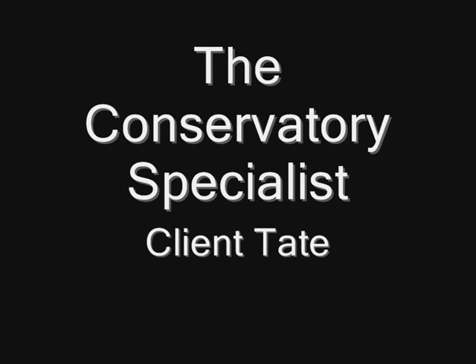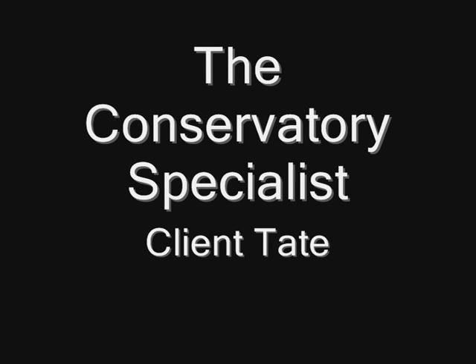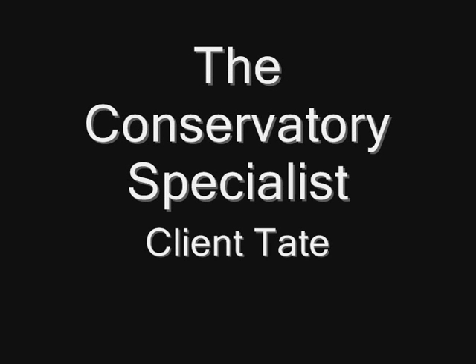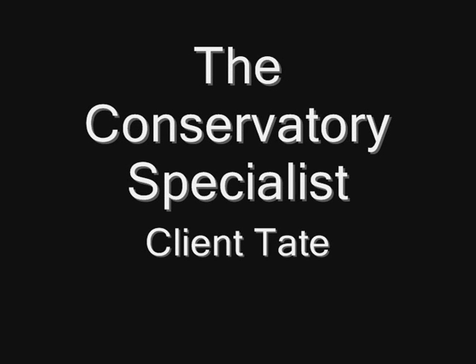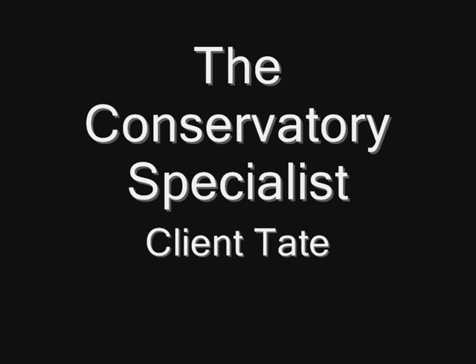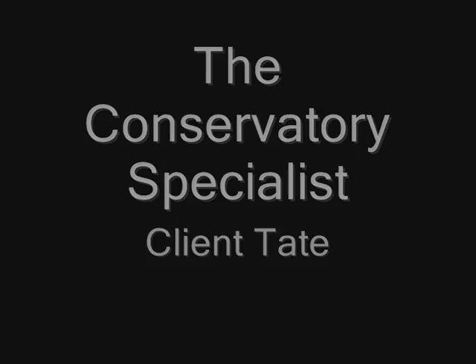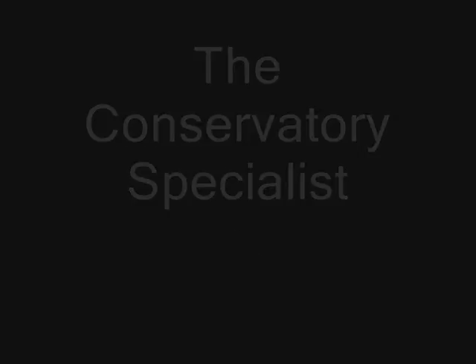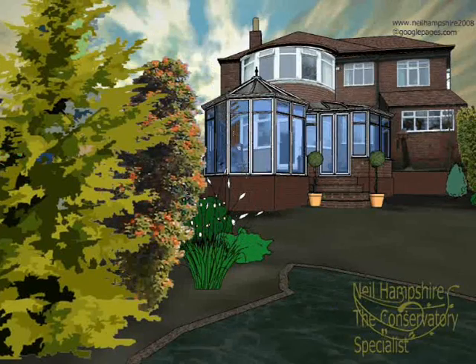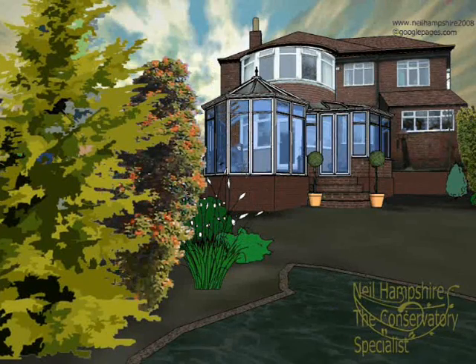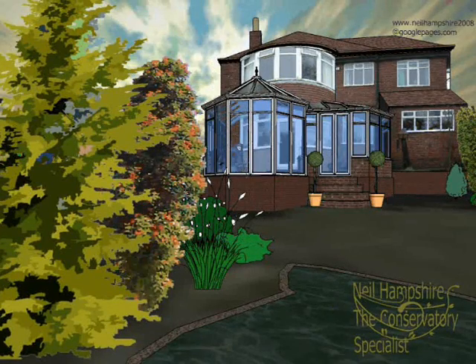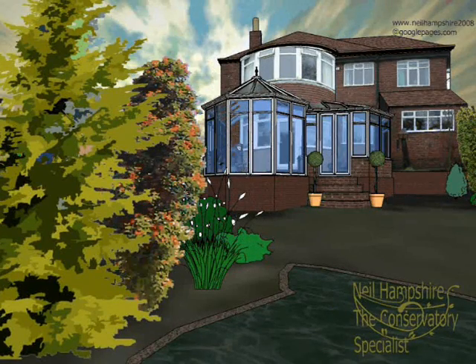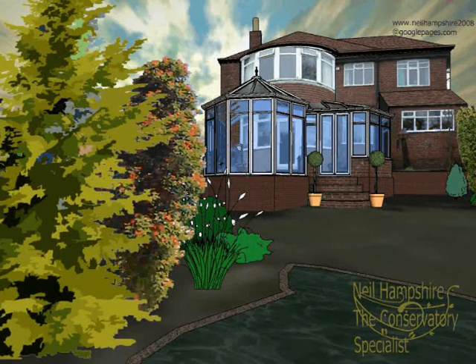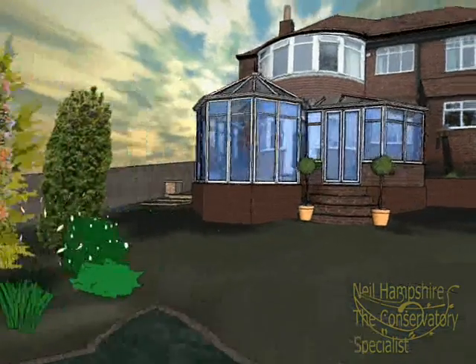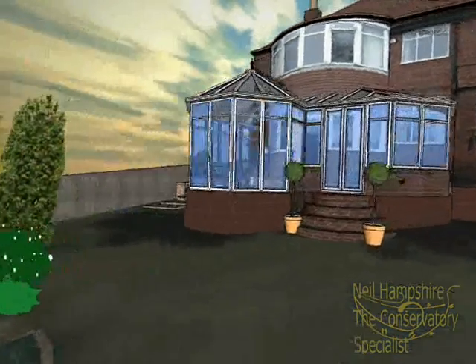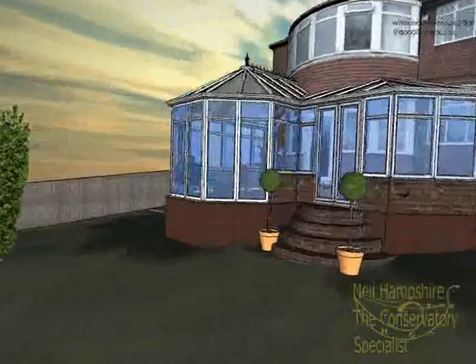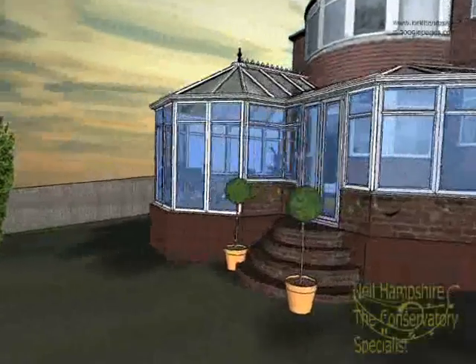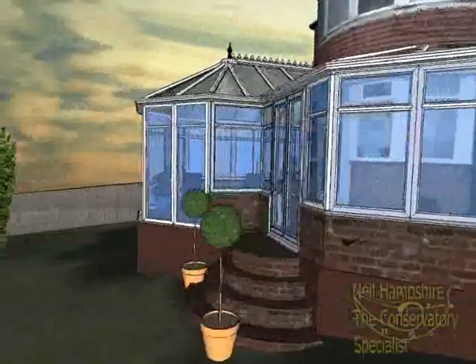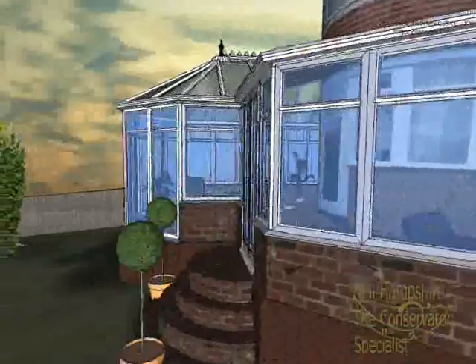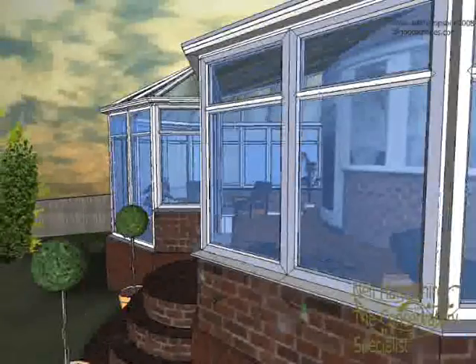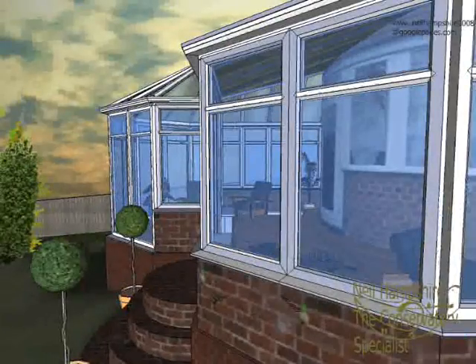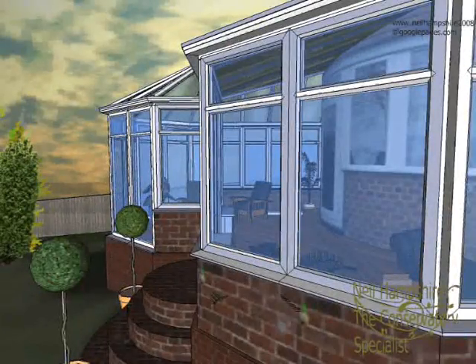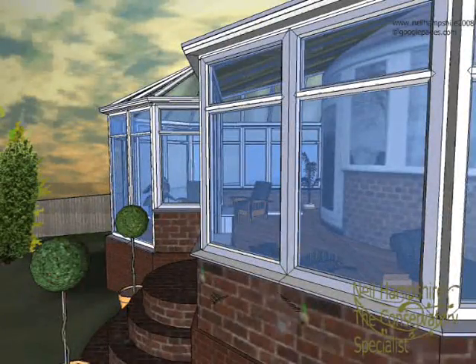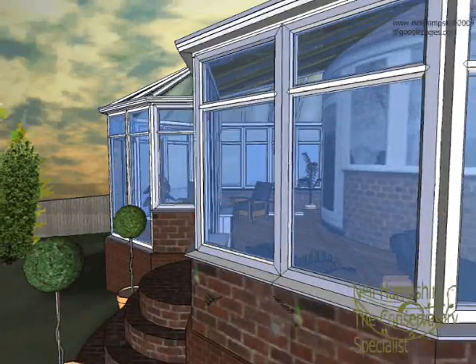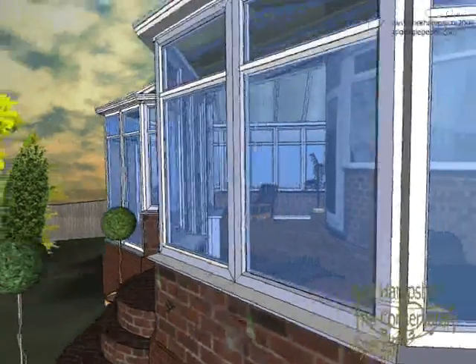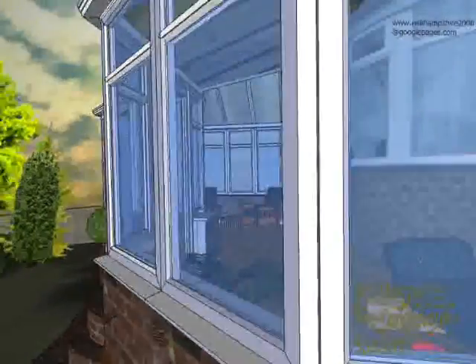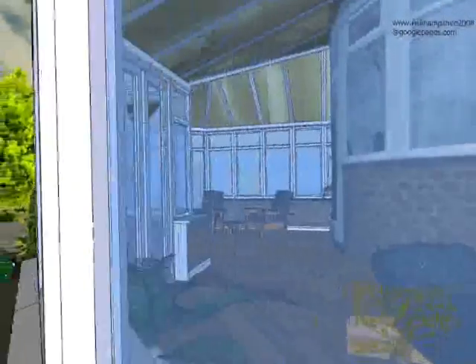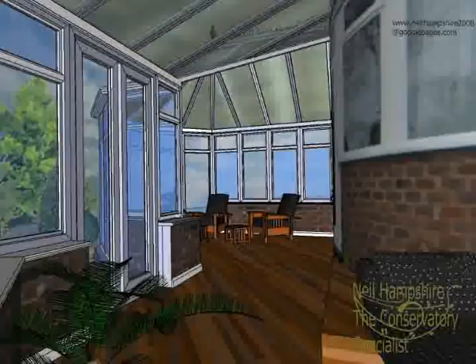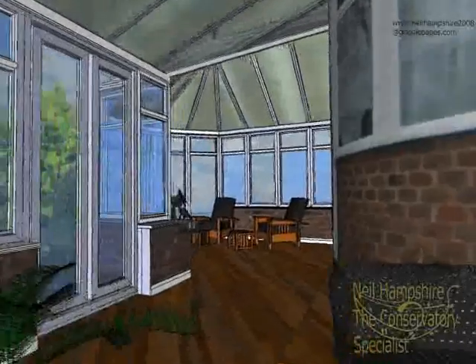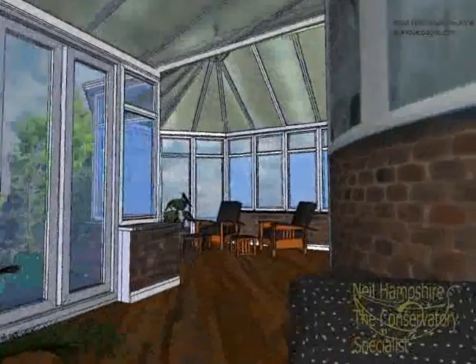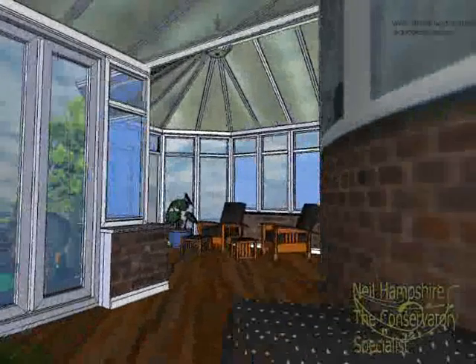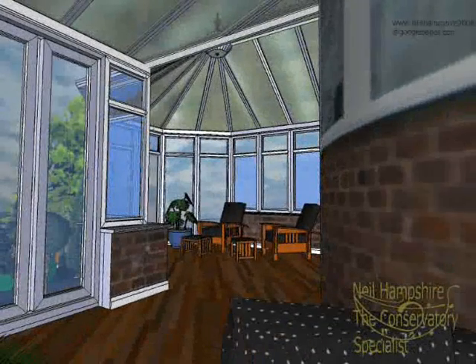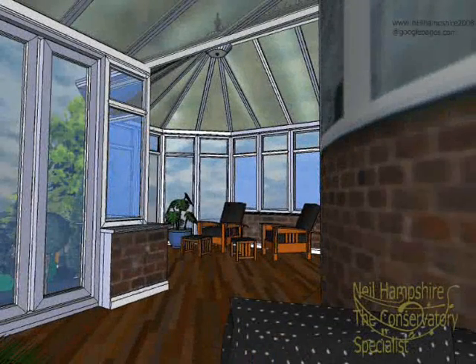Thanks for downloading this video. This was a set of drawings that we prepared for a client living in a 1930s style property. They wanted to be able to enjoy their garden, but without being exposed to the ravages of the English weather.